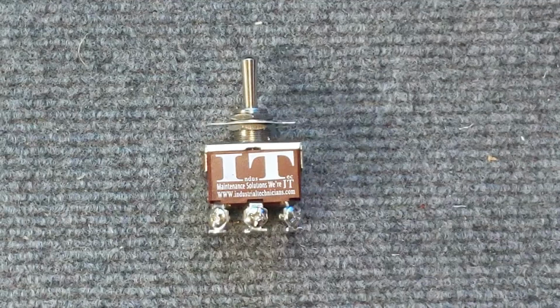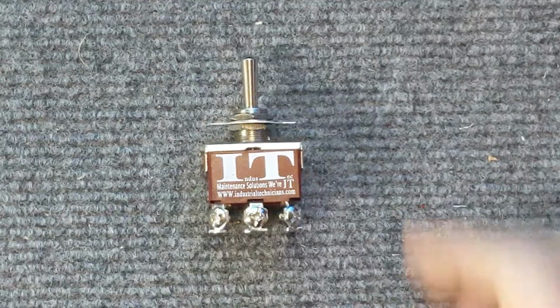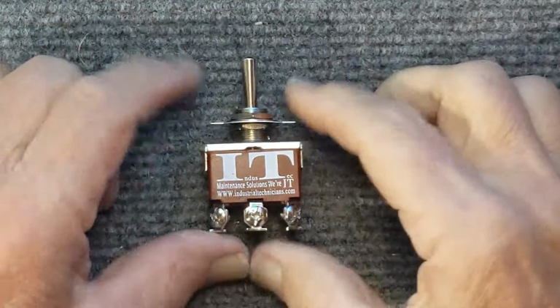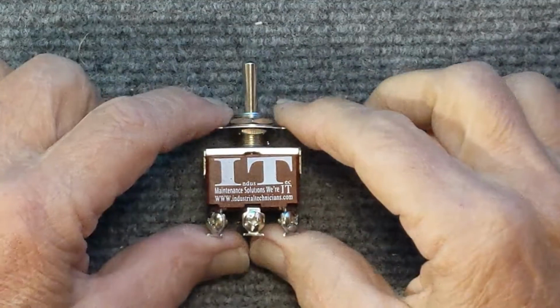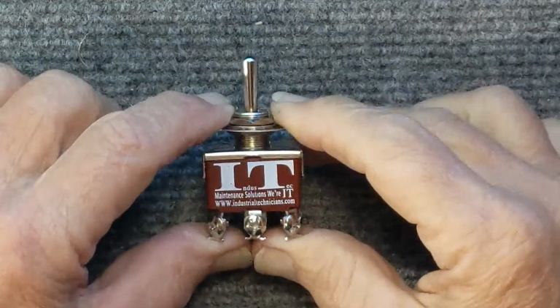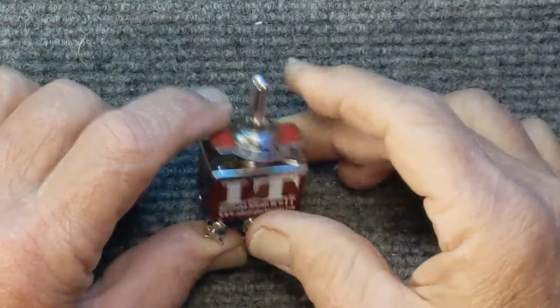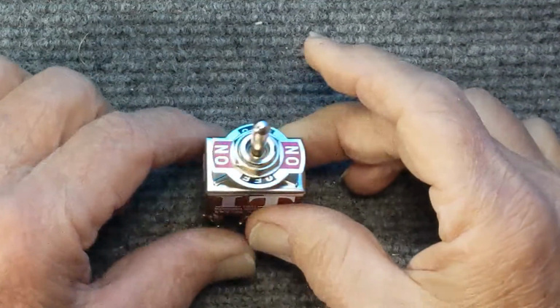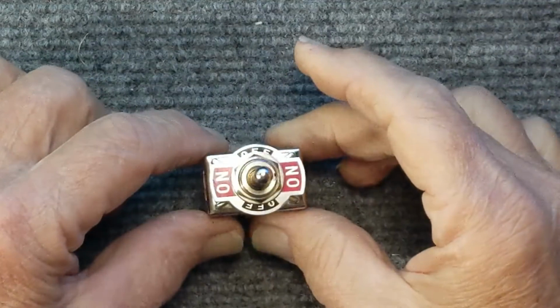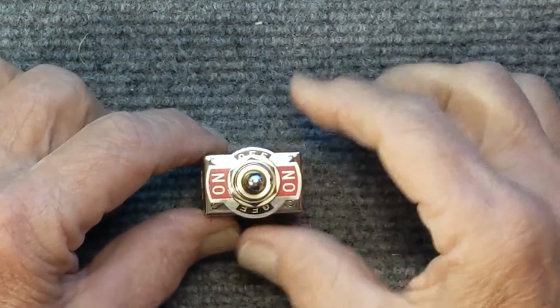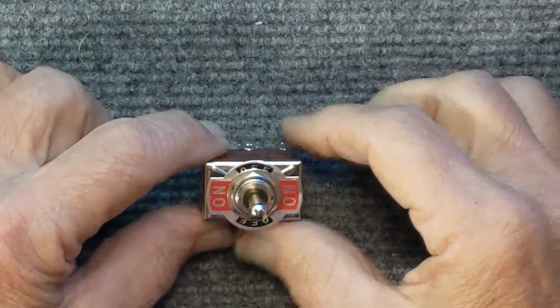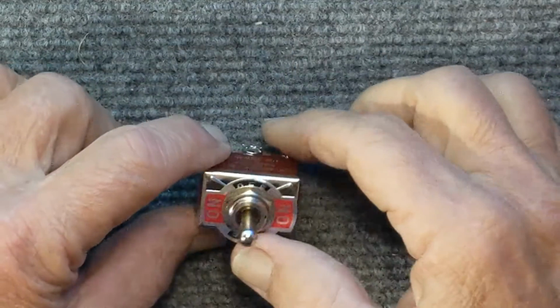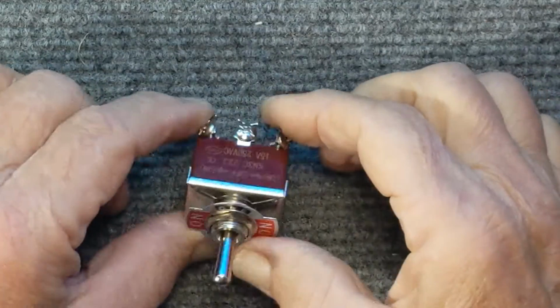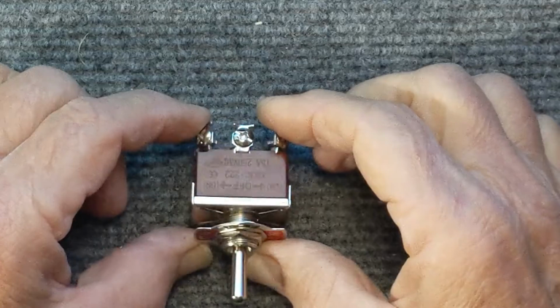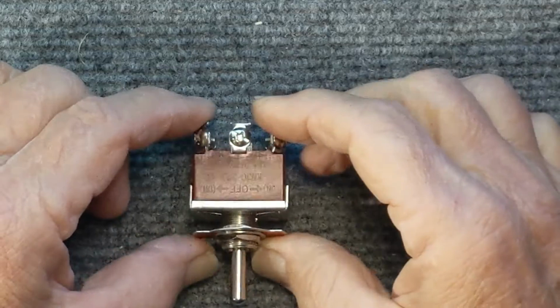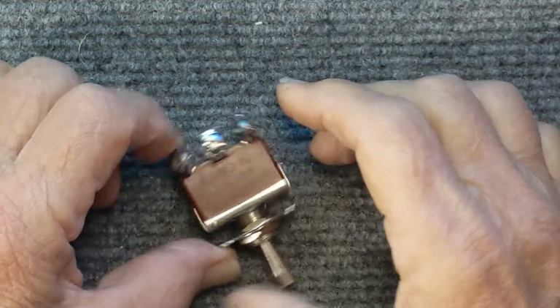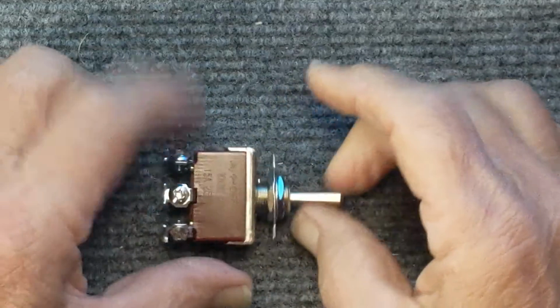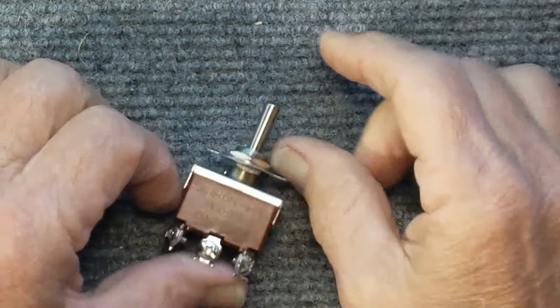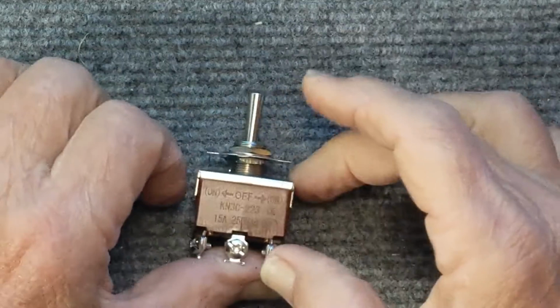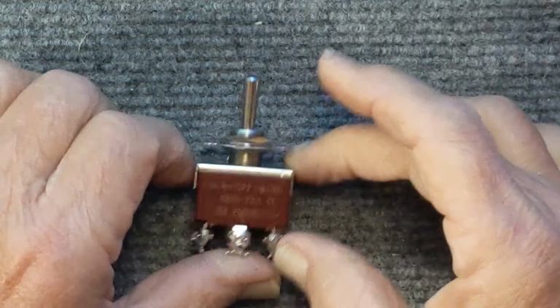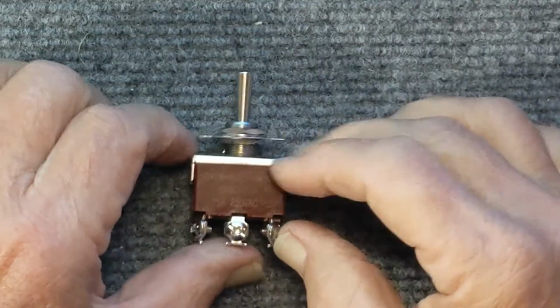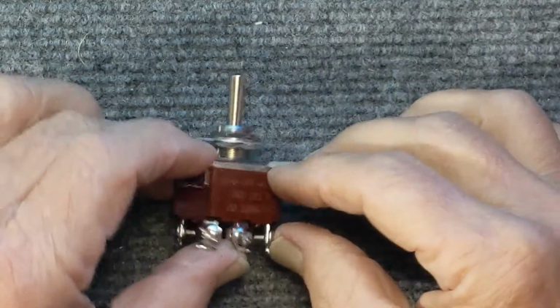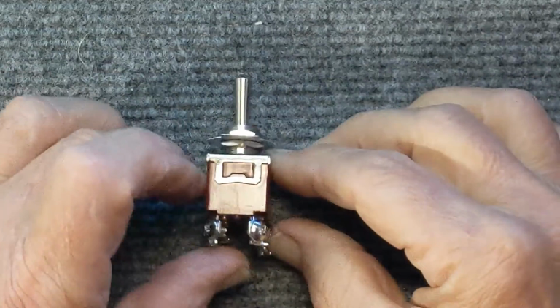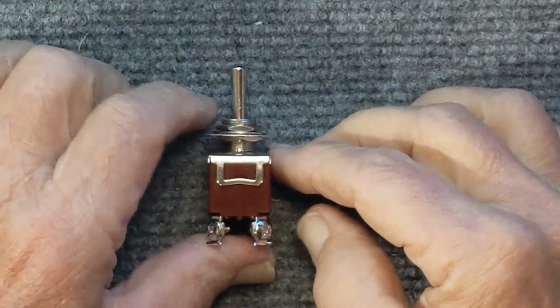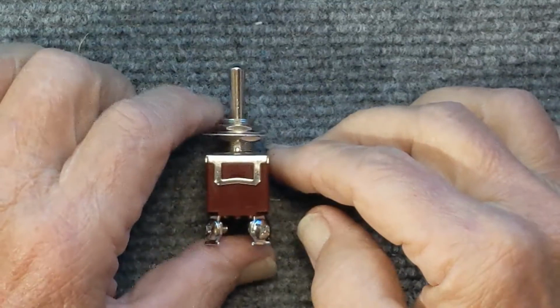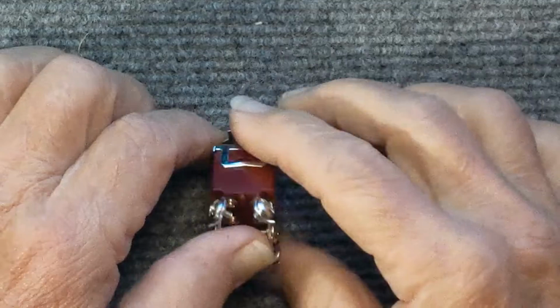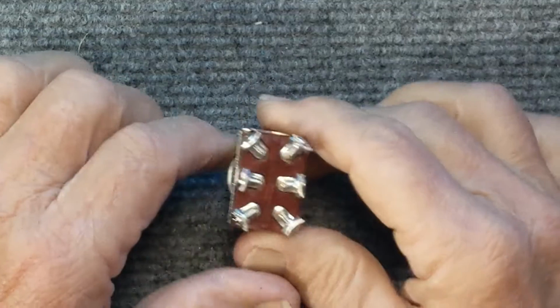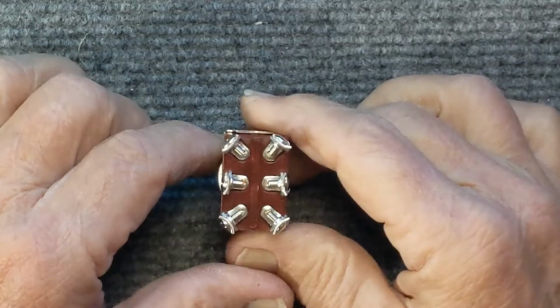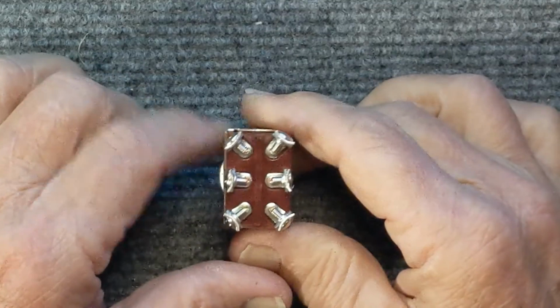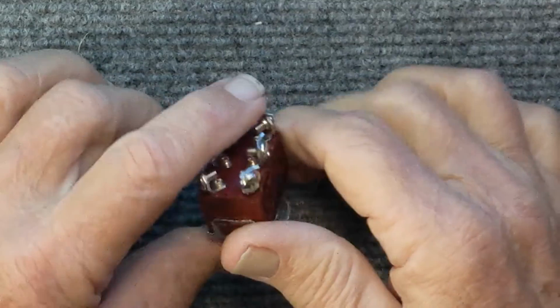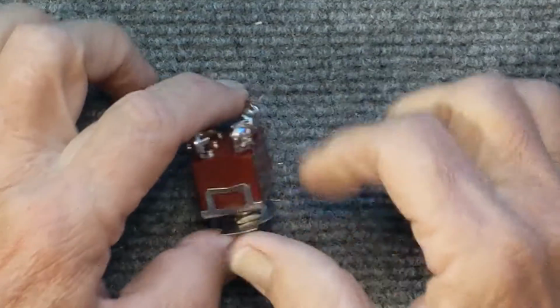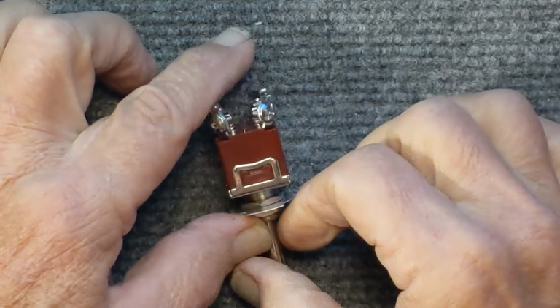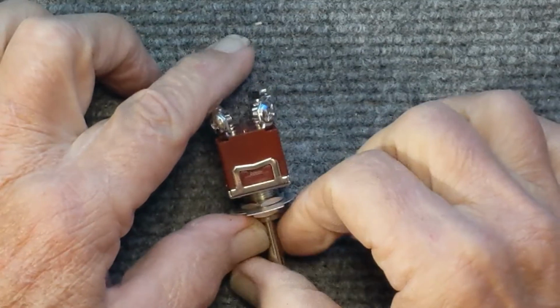The IndusTech toggle switch, double pole, double throw, three positions, six pin resetting screw connections, has silver alloy plating on contacts, all chrome plated brass mounting hardware and operator.